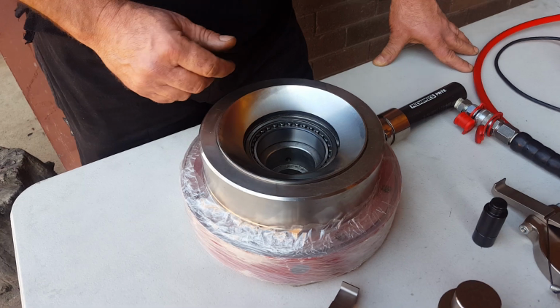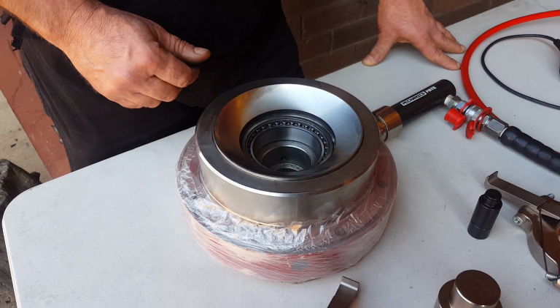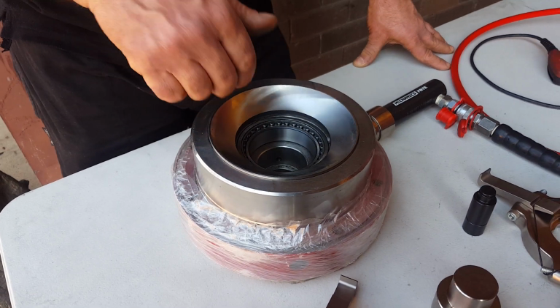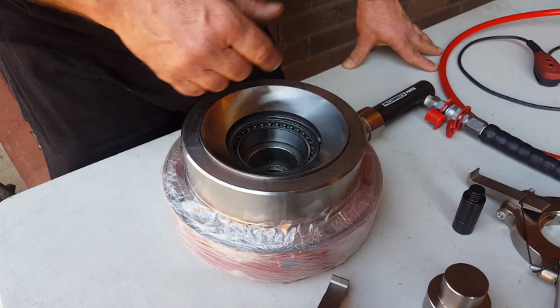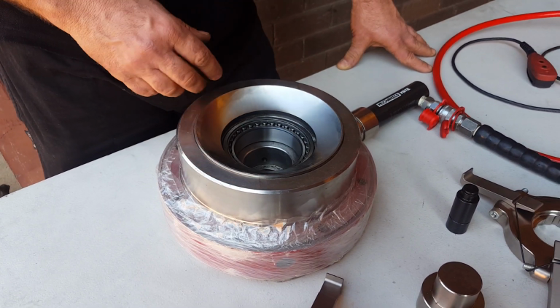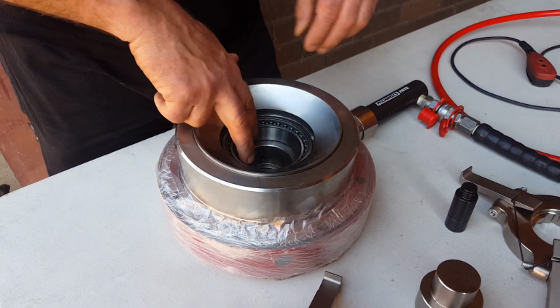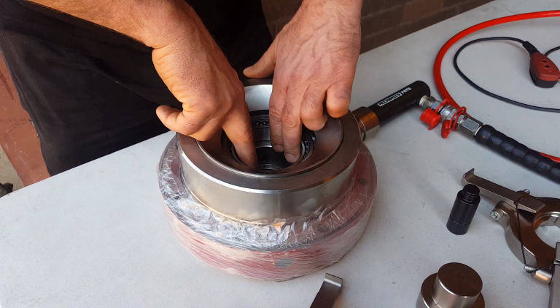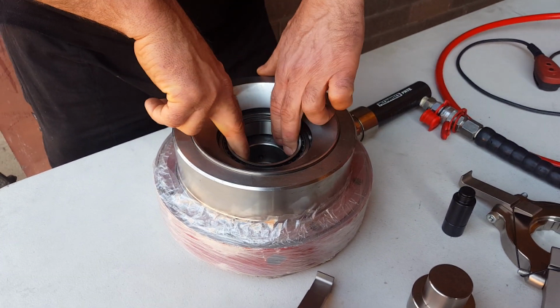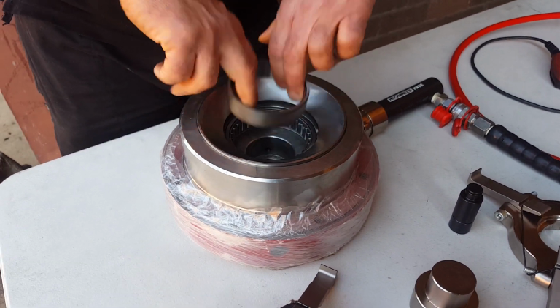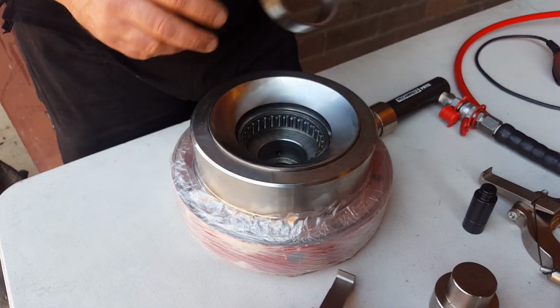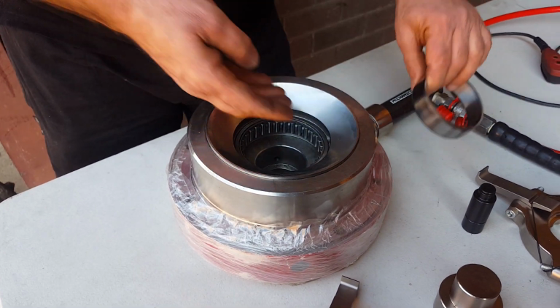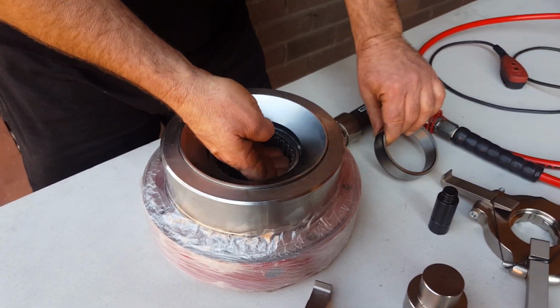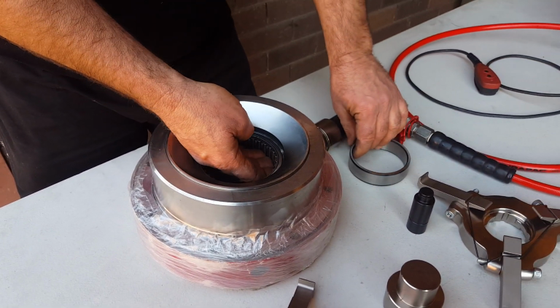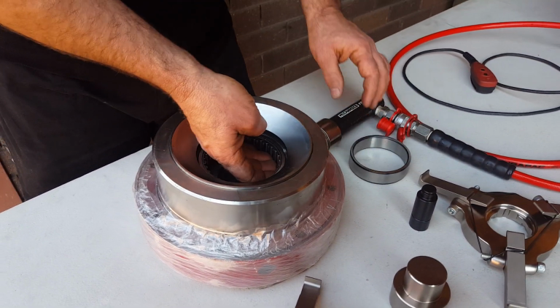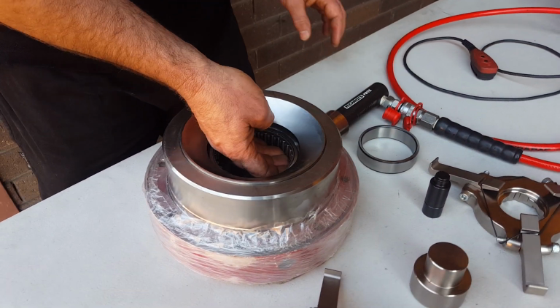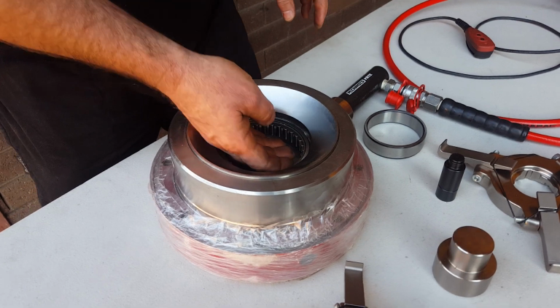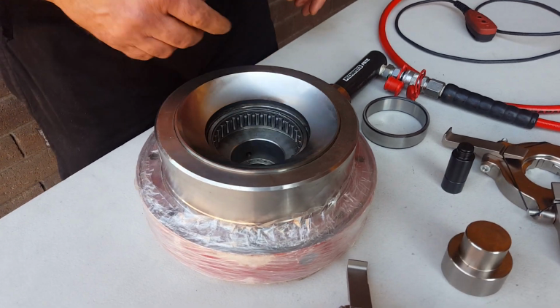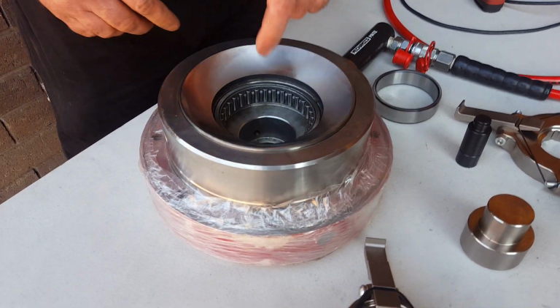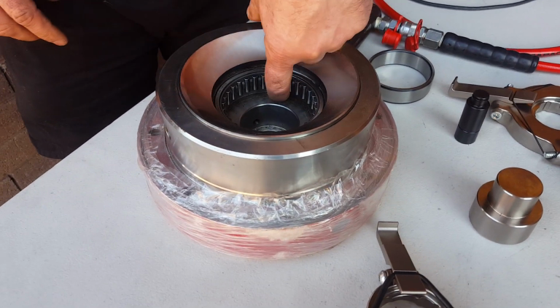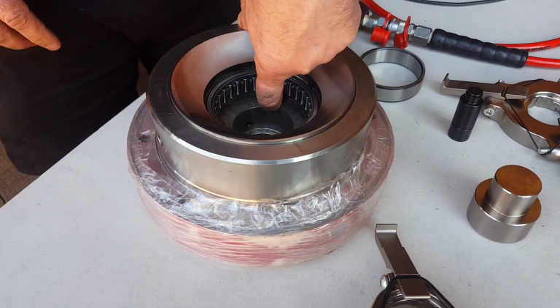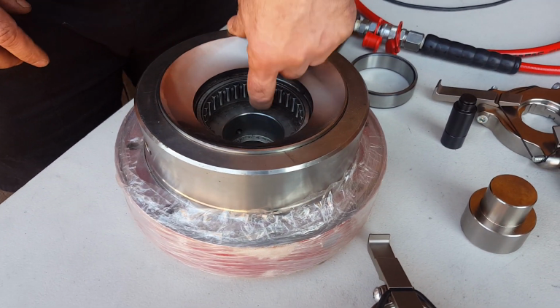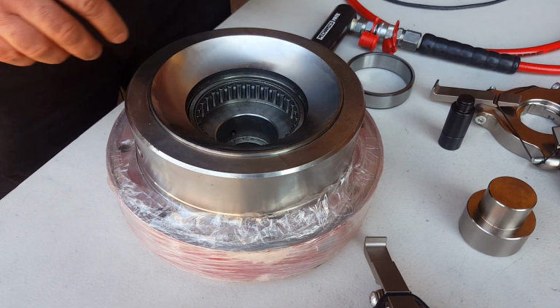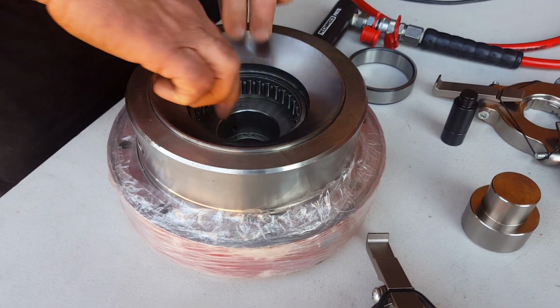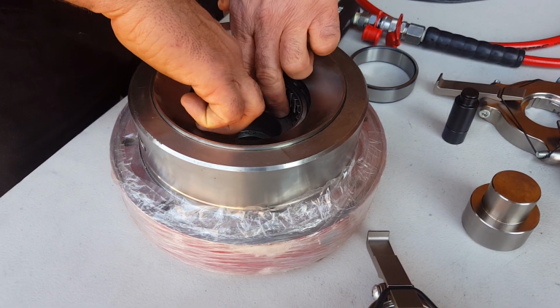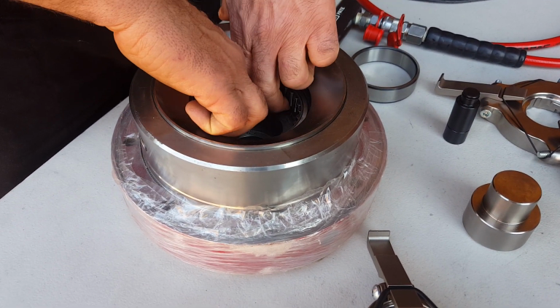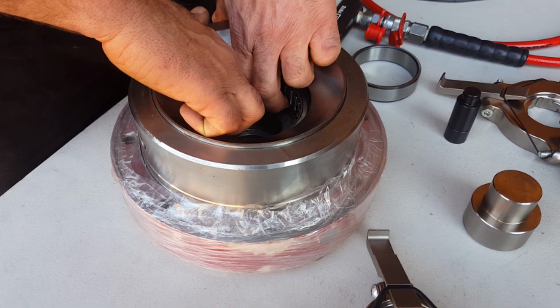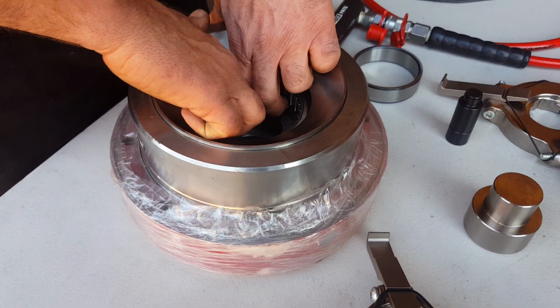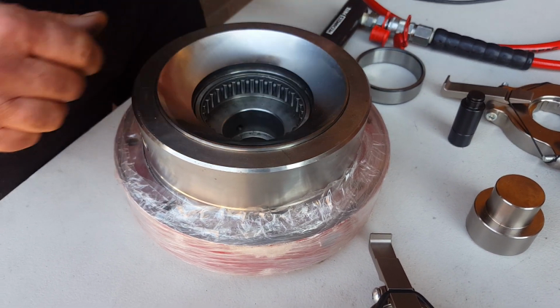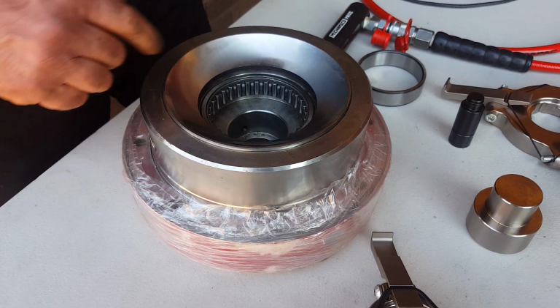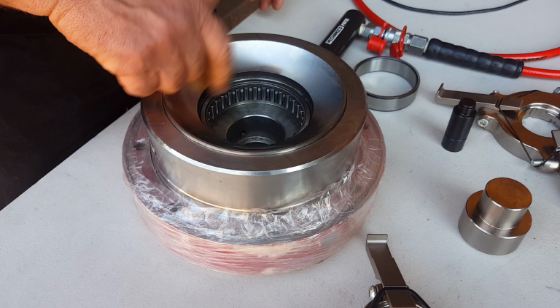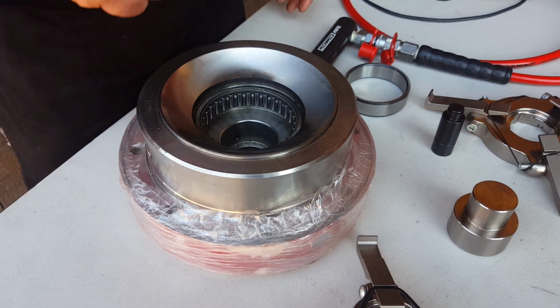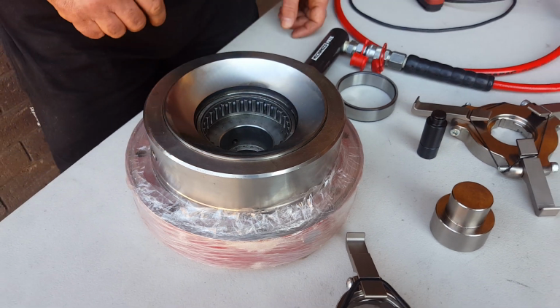We've got to try and get the tools in there. On this one, you can take that inner ring out. There's not a lot of space in there to grab onto because of the shoulder. So we're actually going to grab onto the rollers to get this smaller bearing out.